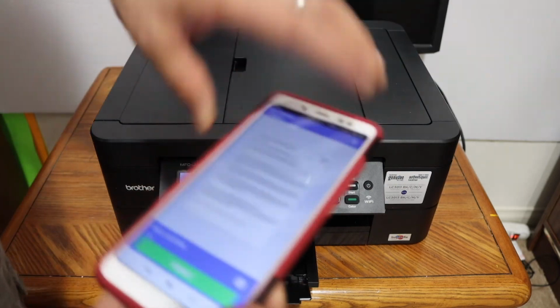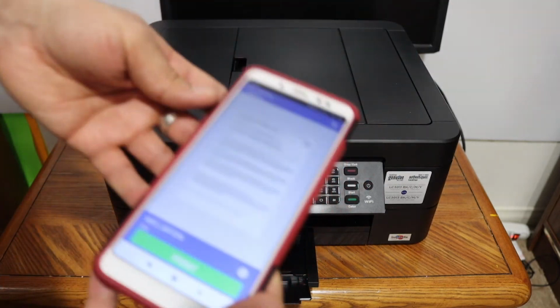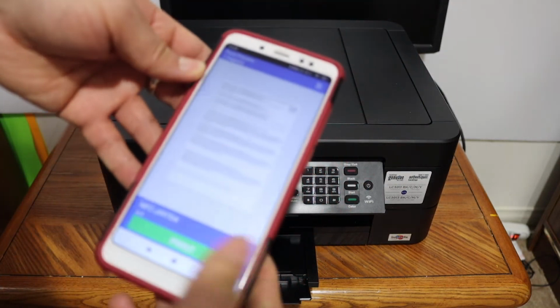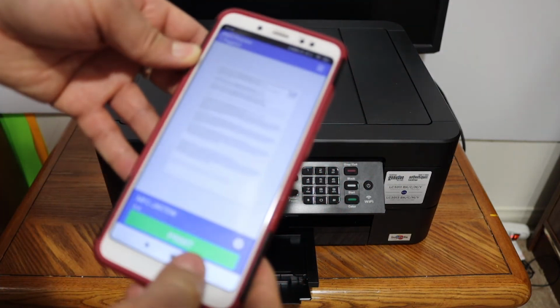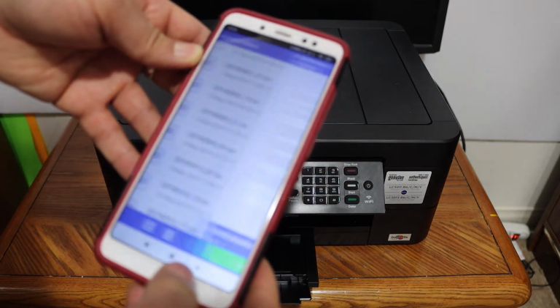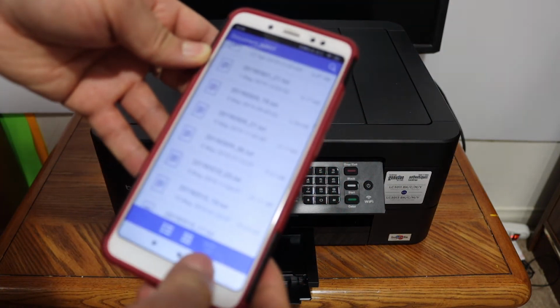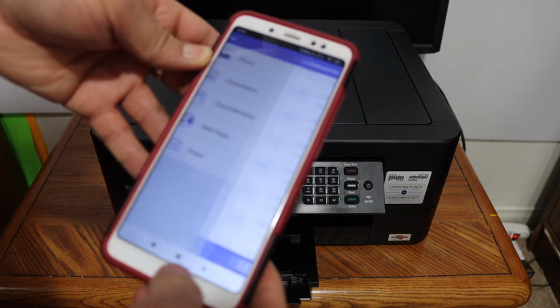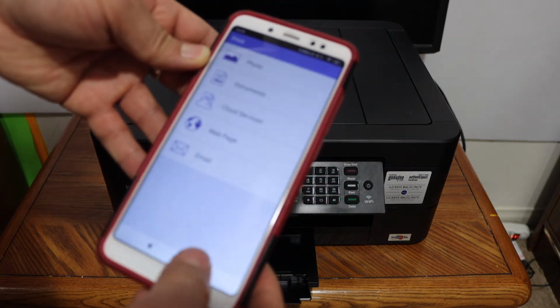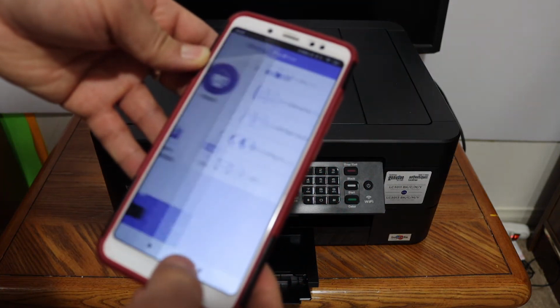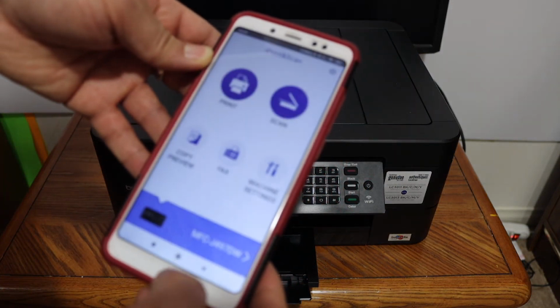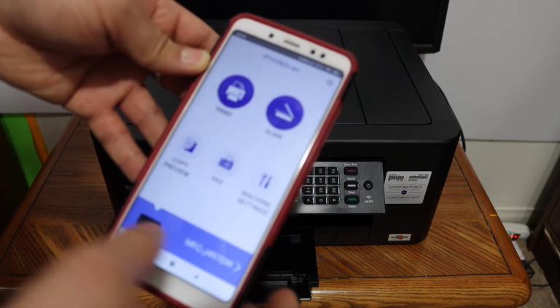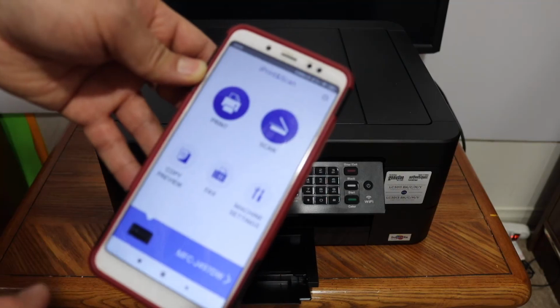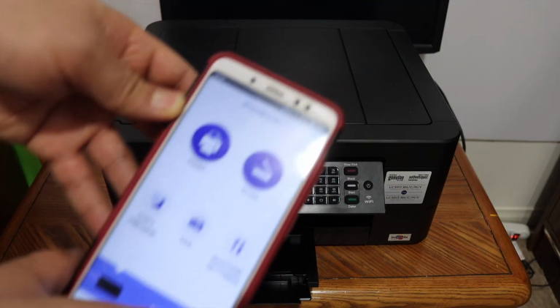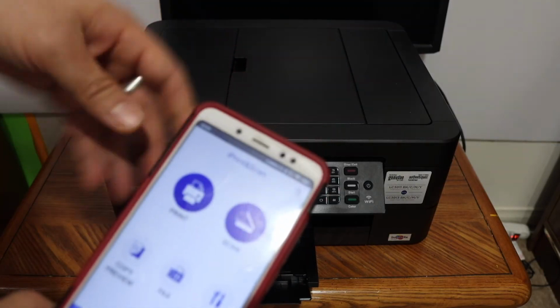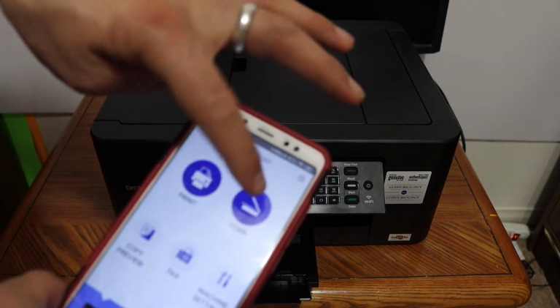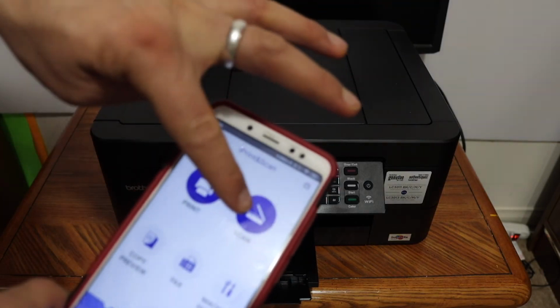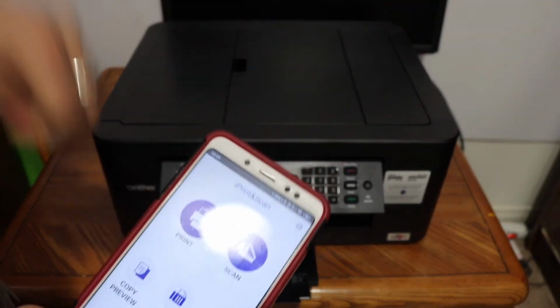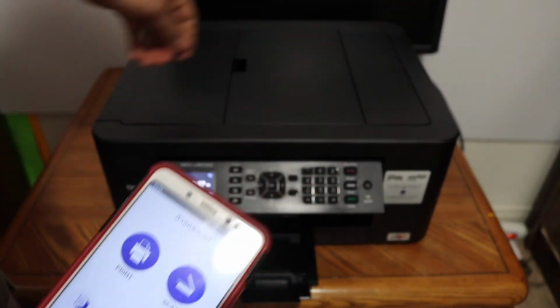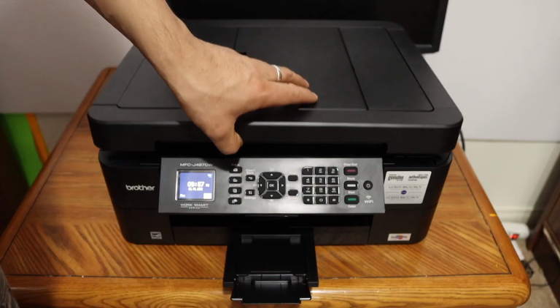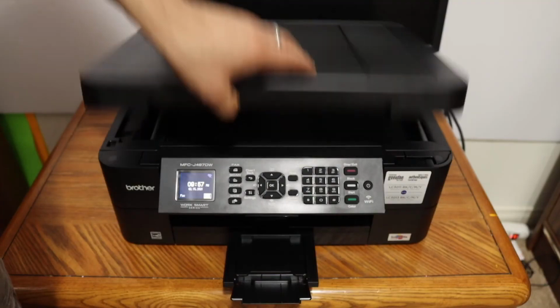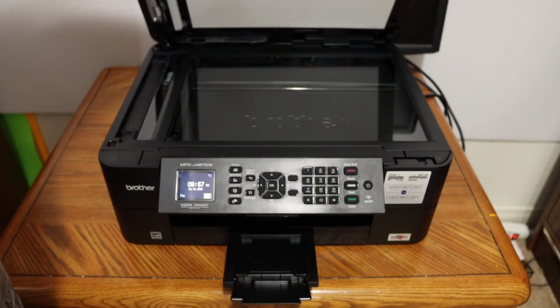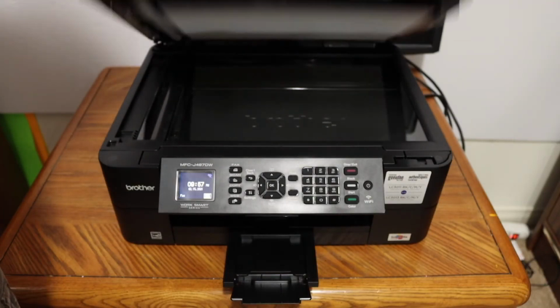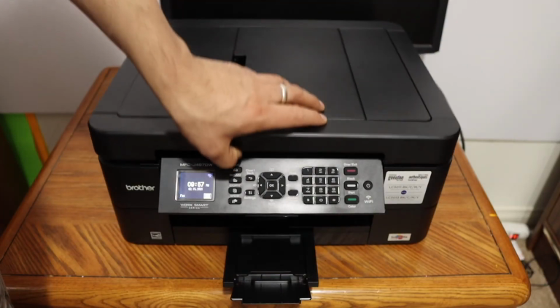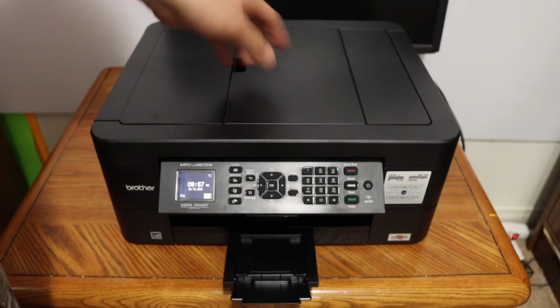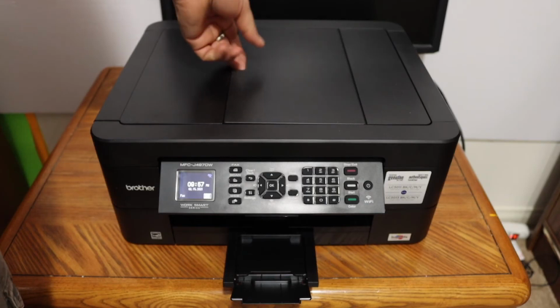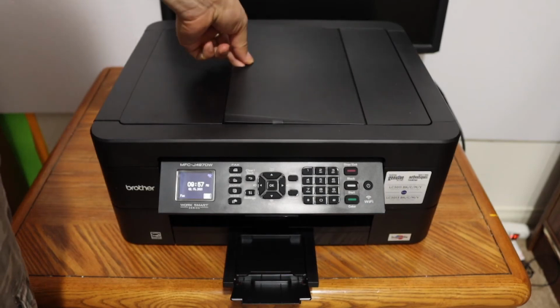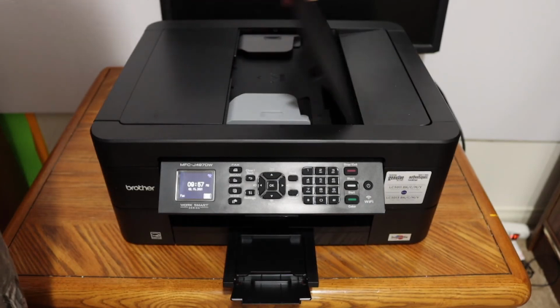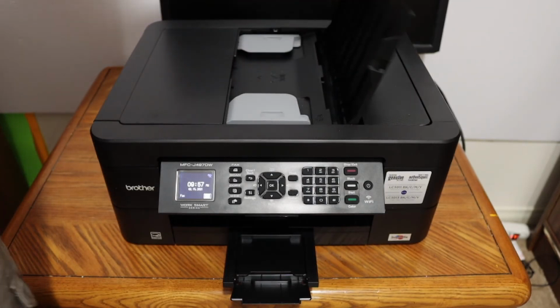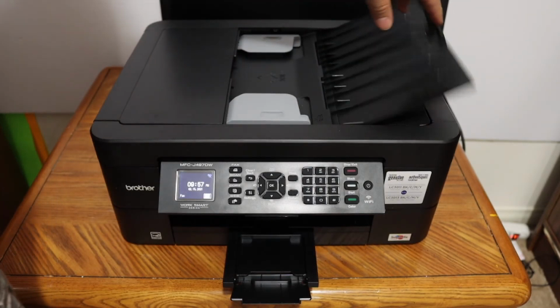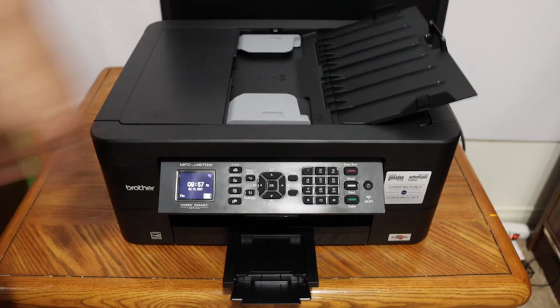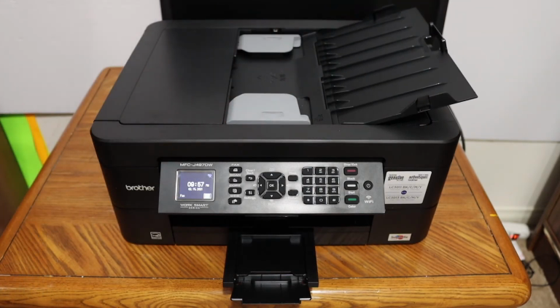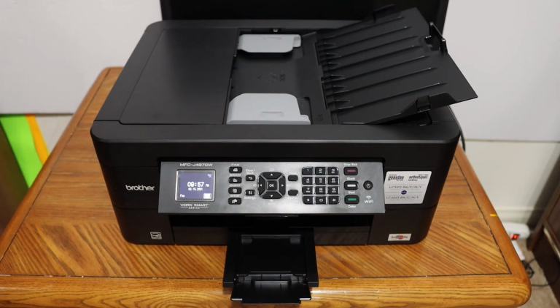Now I'm going to show you how to do the scanning with this printer. Go back in the app and open the scan option. We can use the scanner or the feeder tray for scanning.